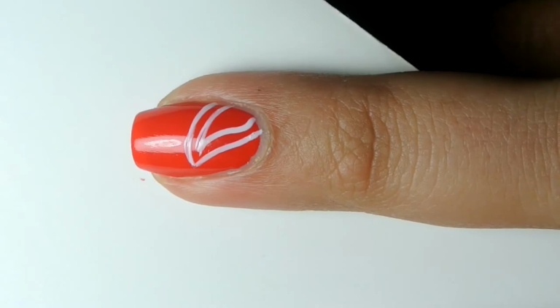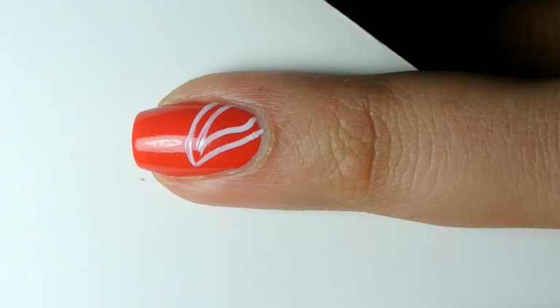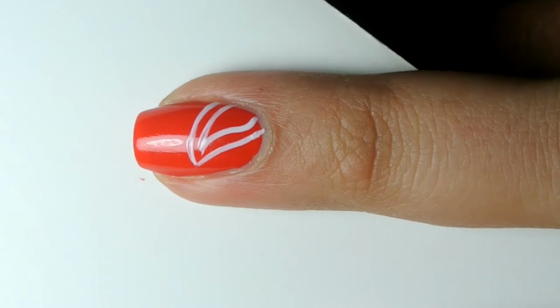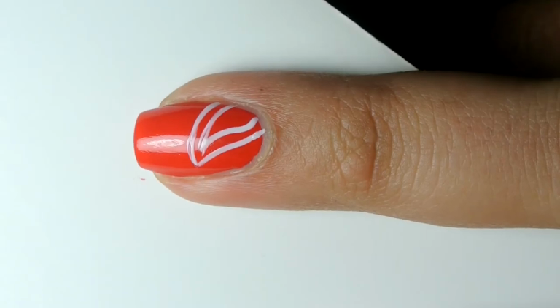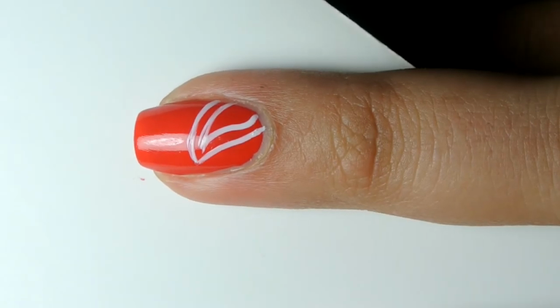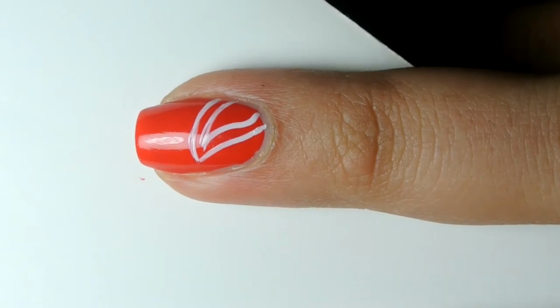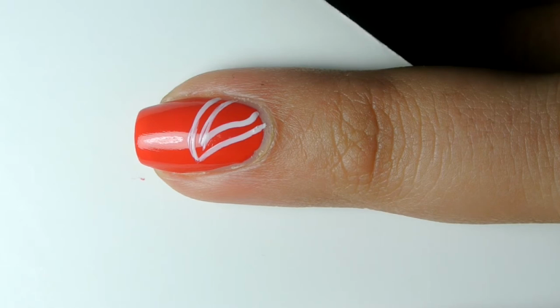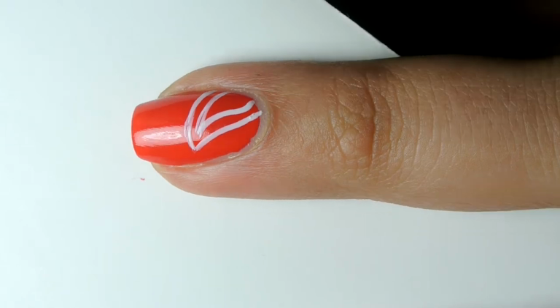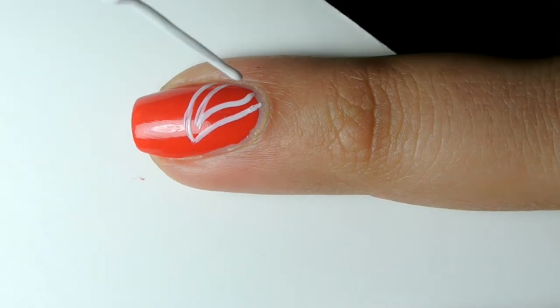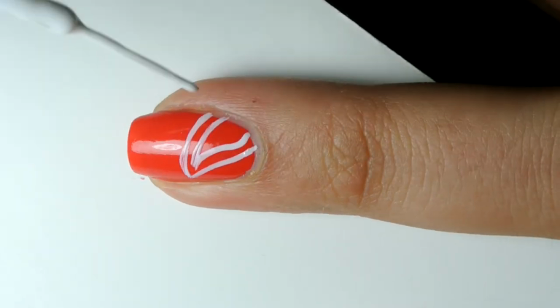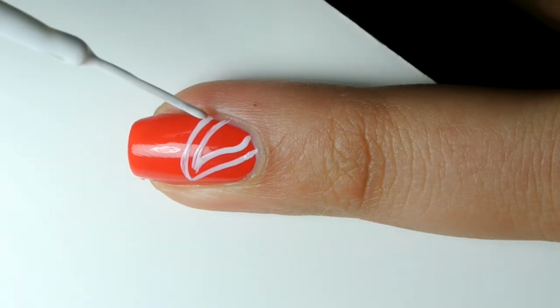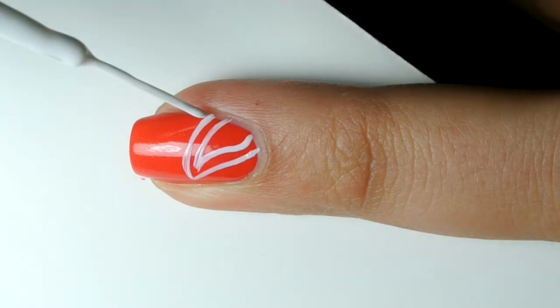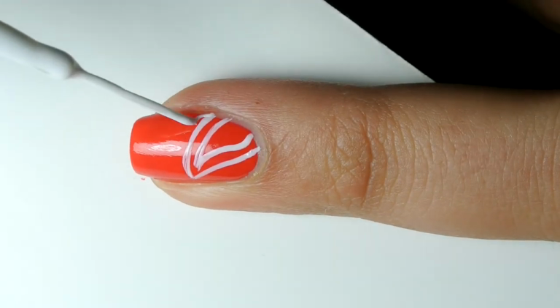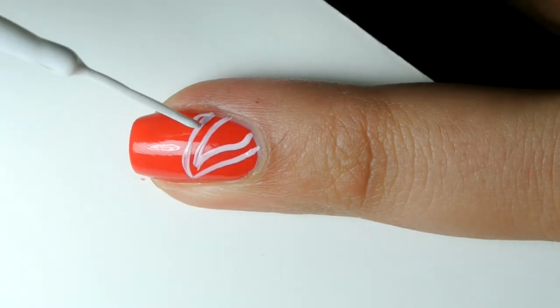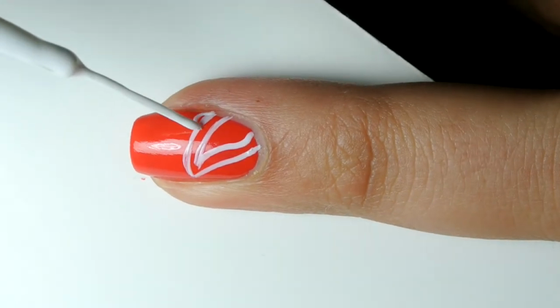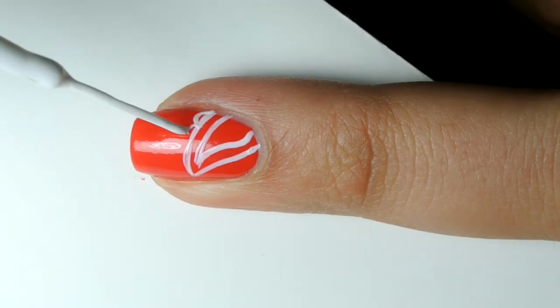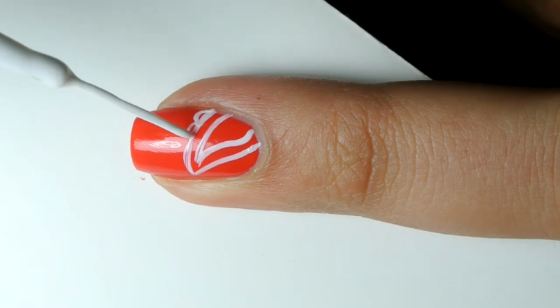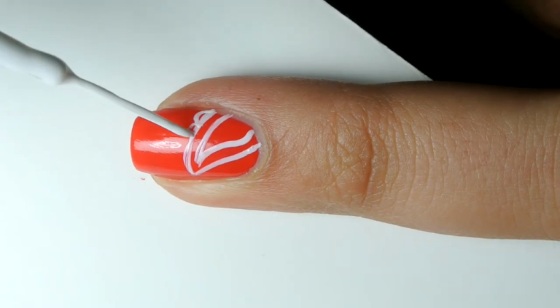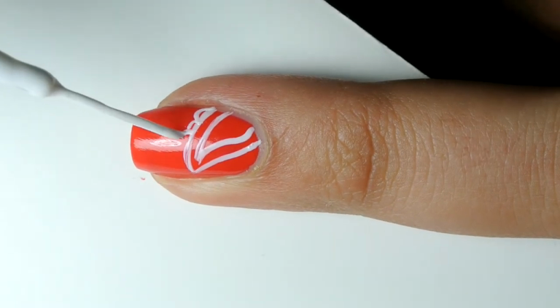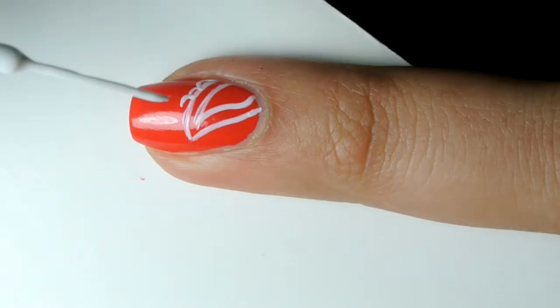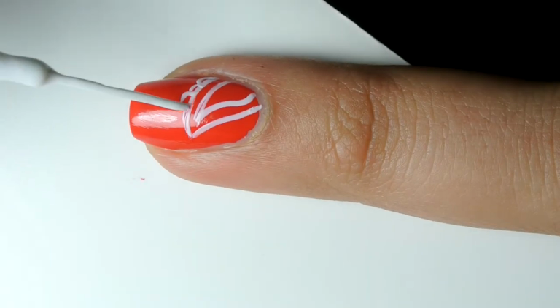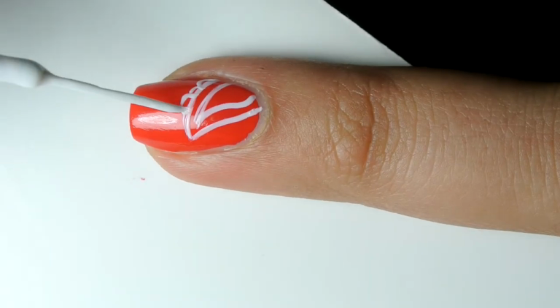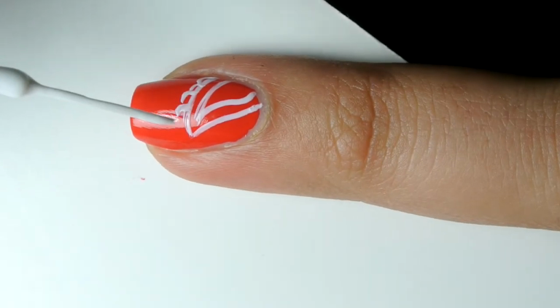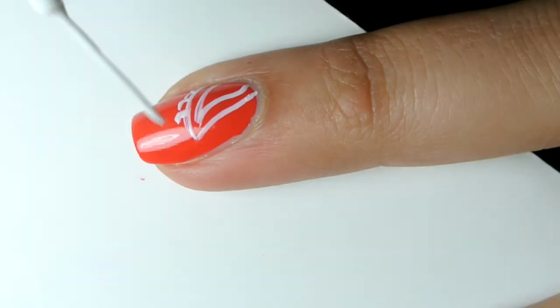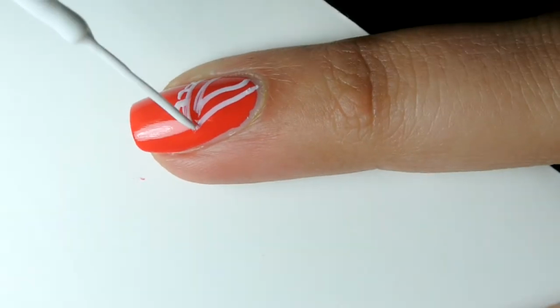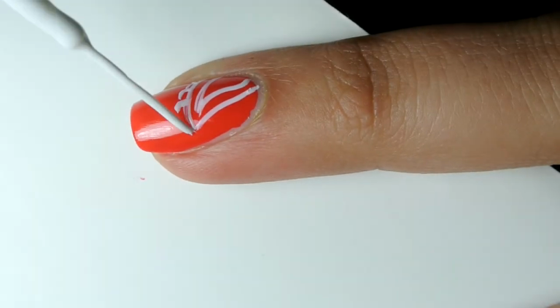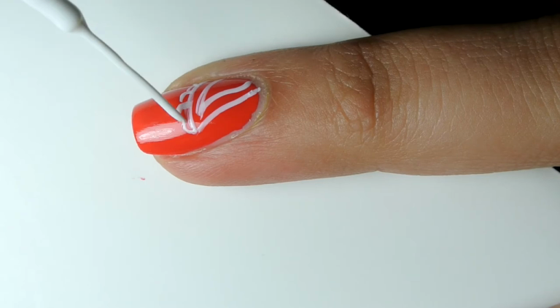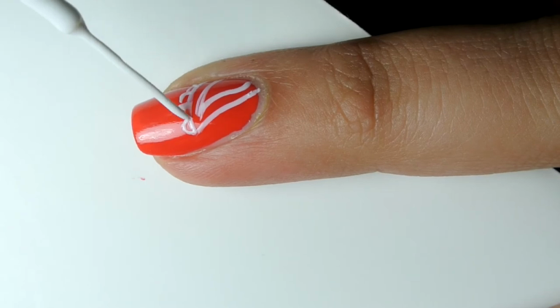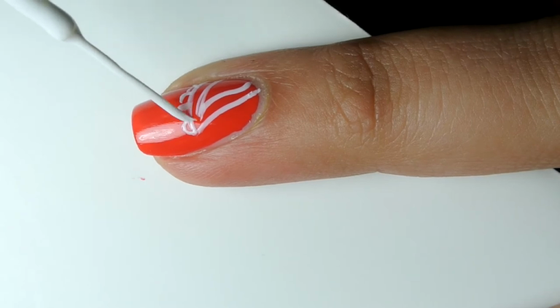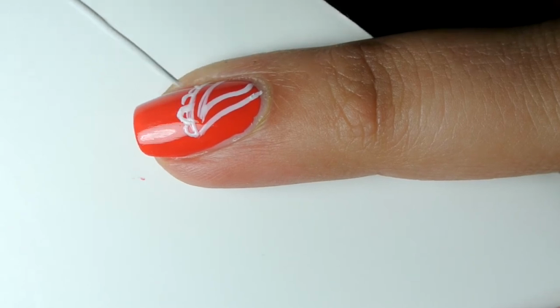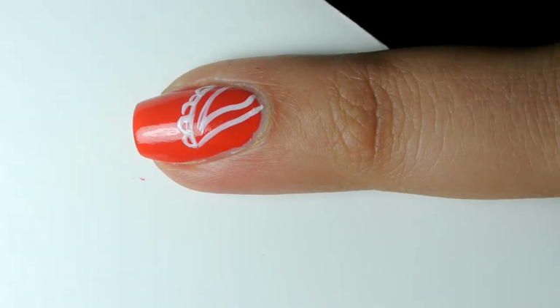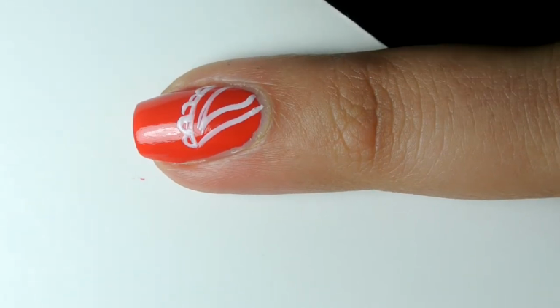Then with the same nail art striper you're going to create small half circles along the outside of the larger teardrop shape.